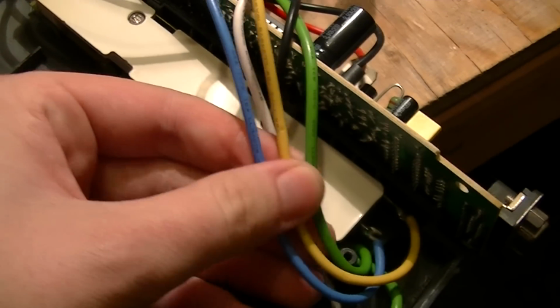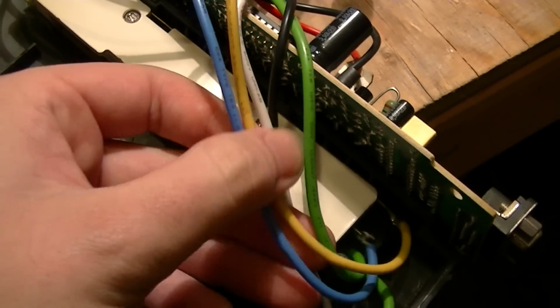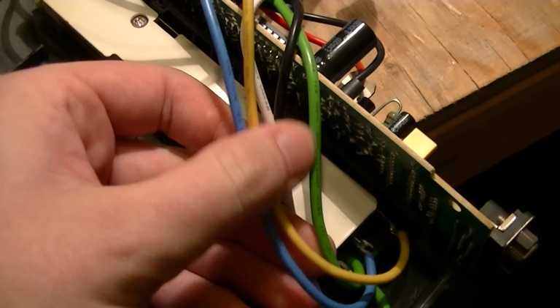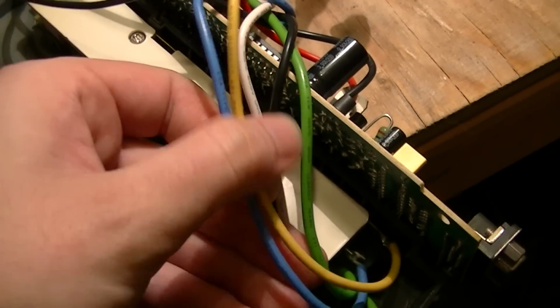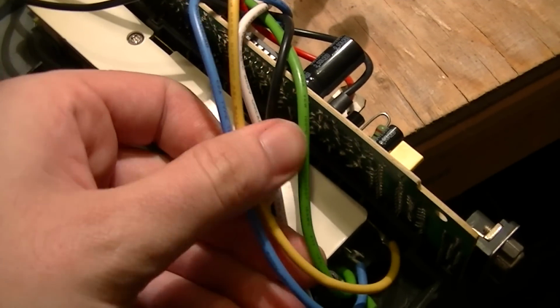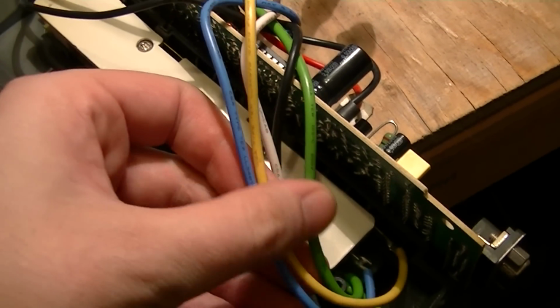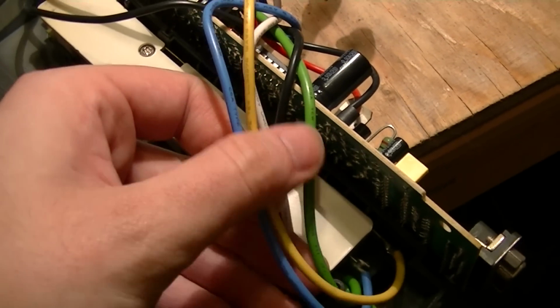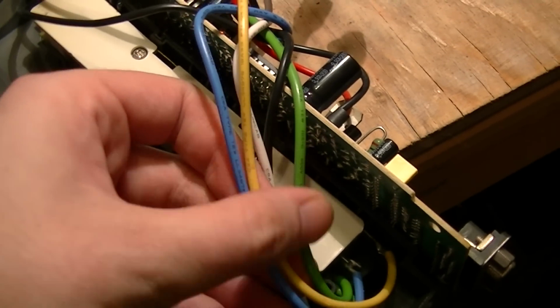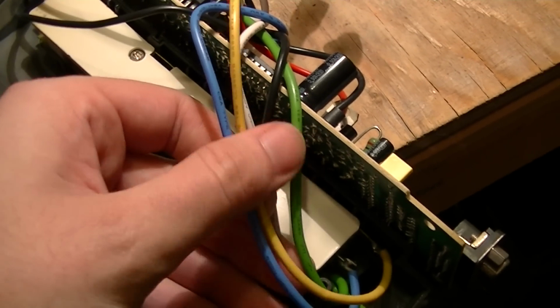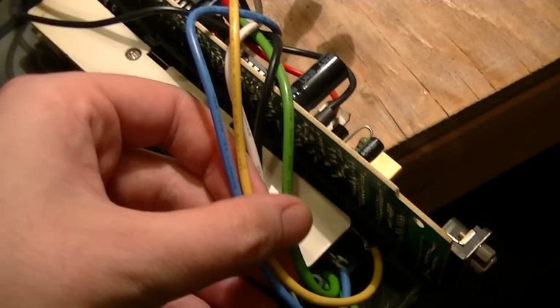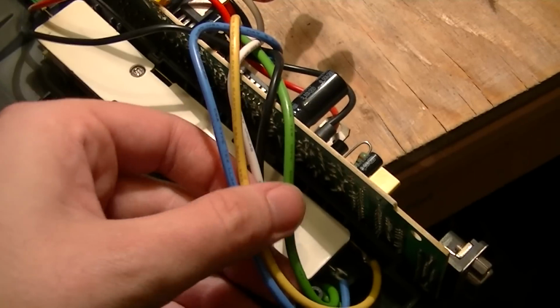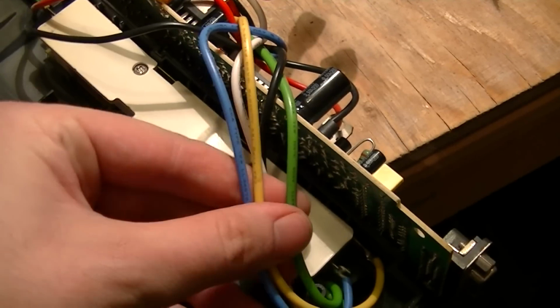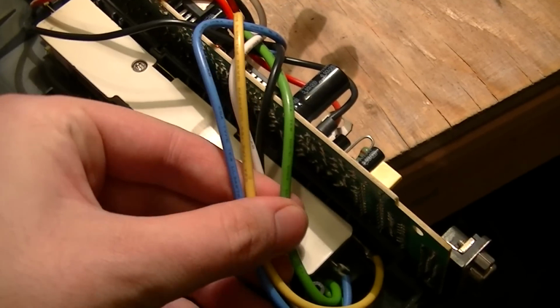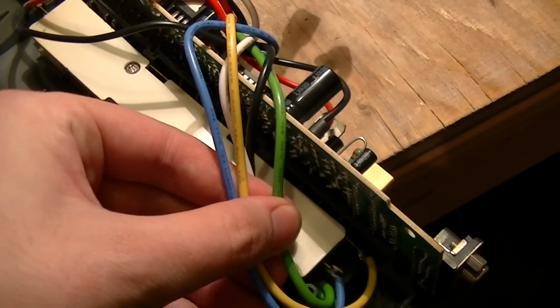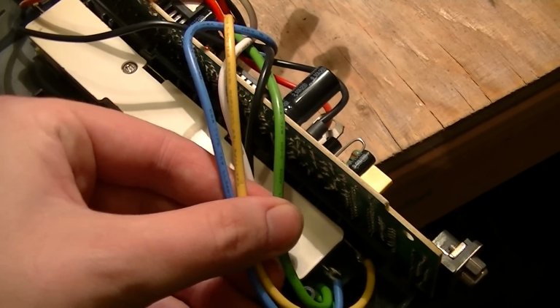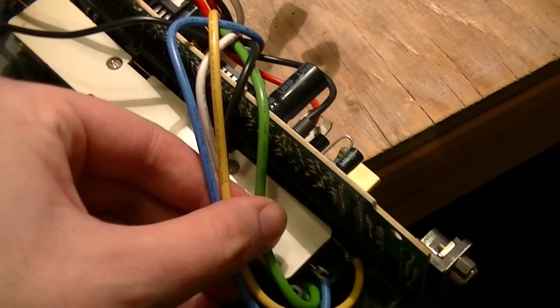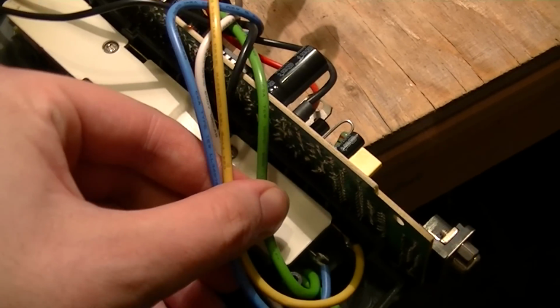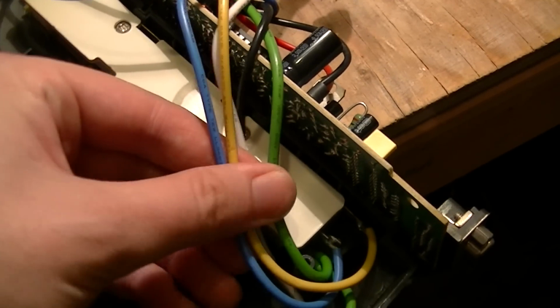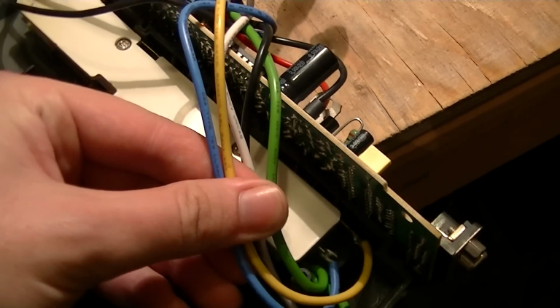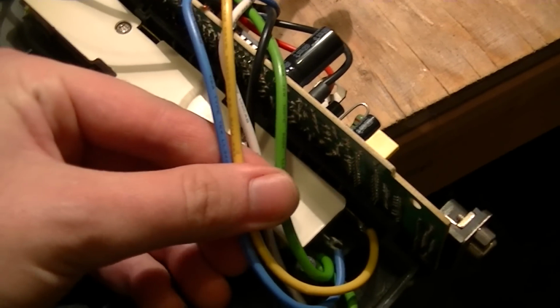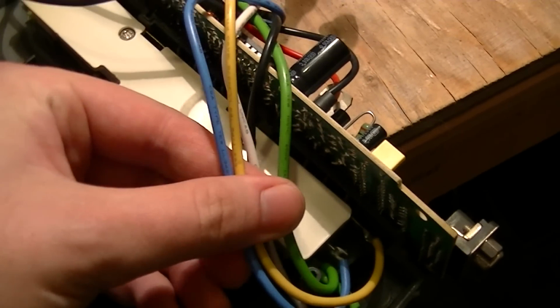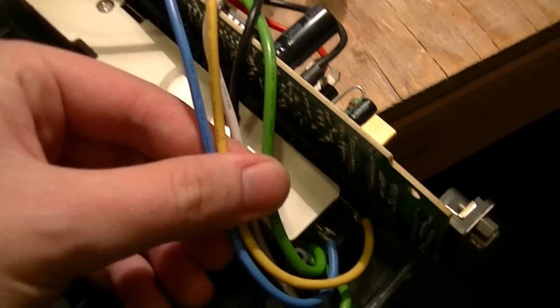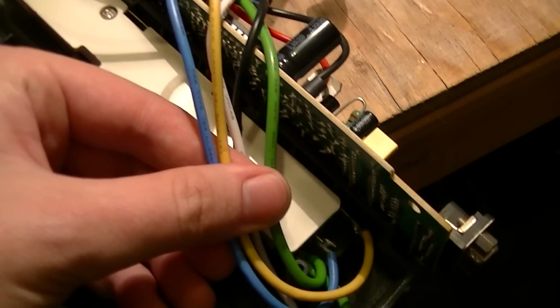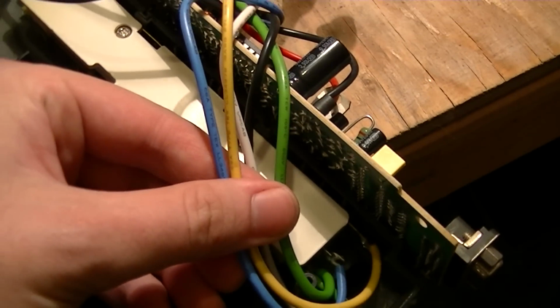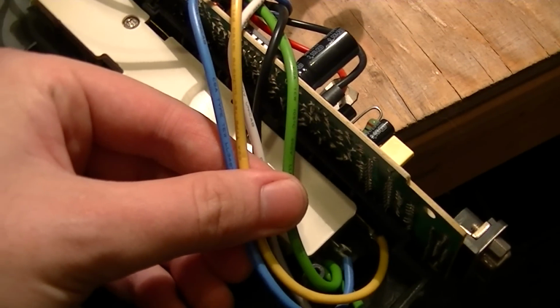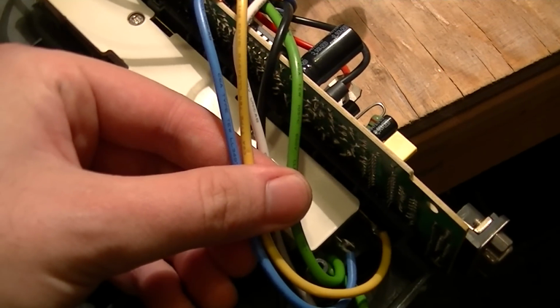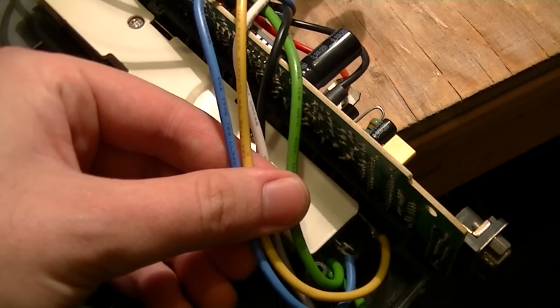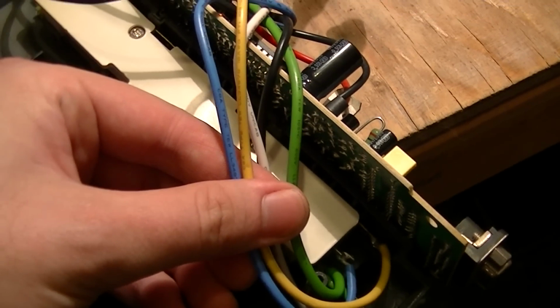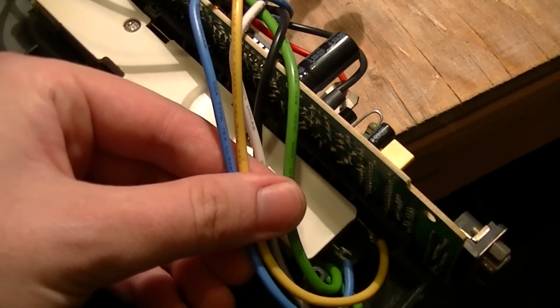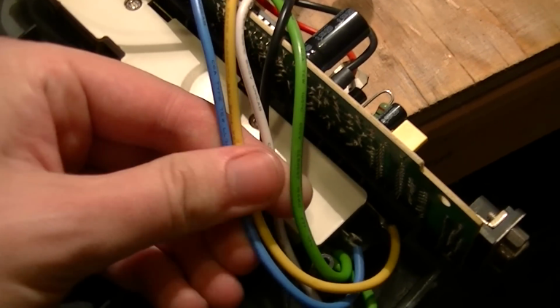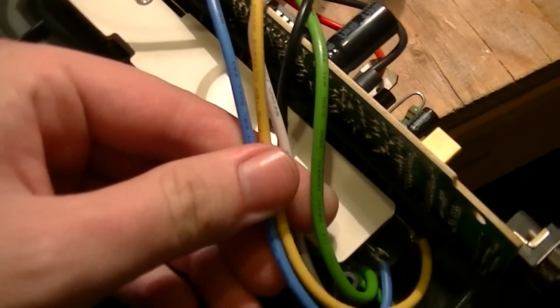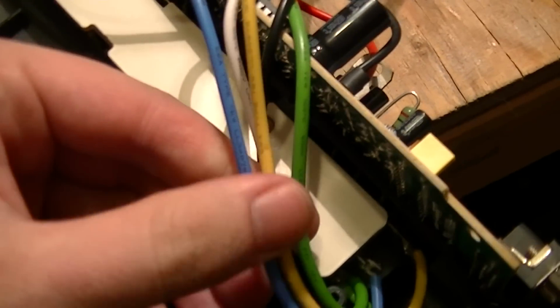The reason they put a yellow stripe on the ground wire is because green with no stripe is an L2 hot. Yes, really.